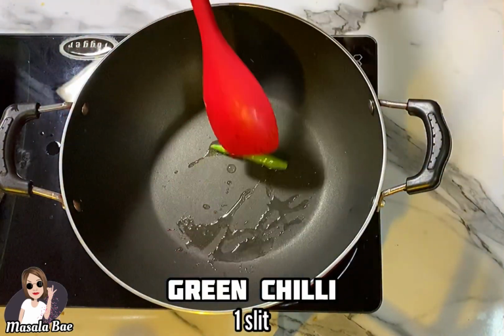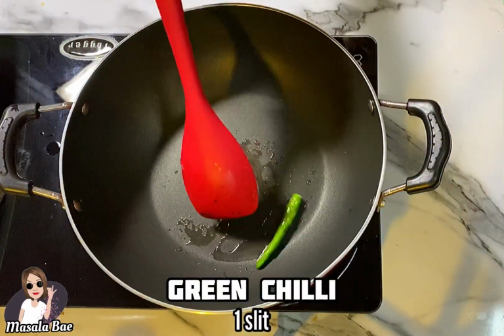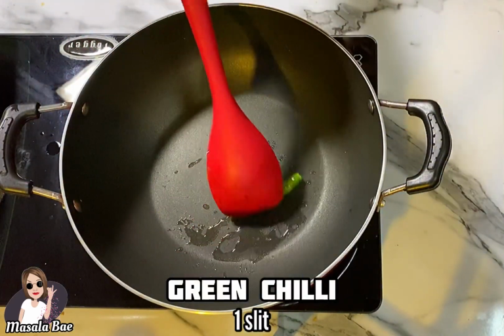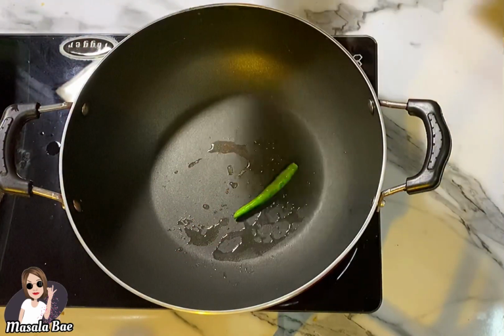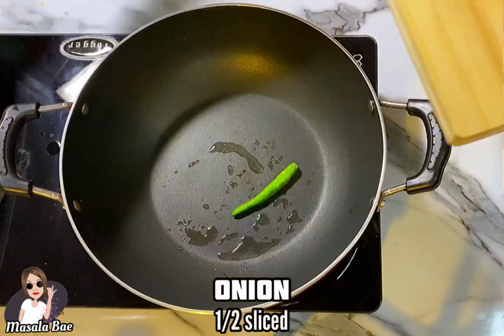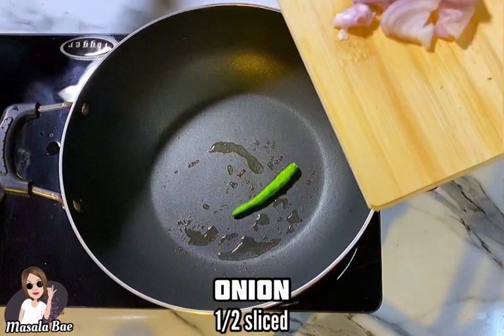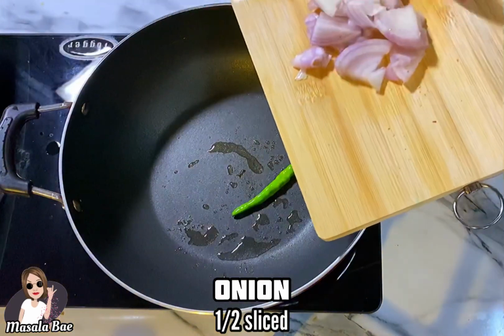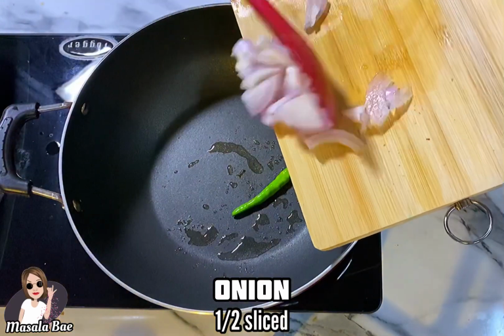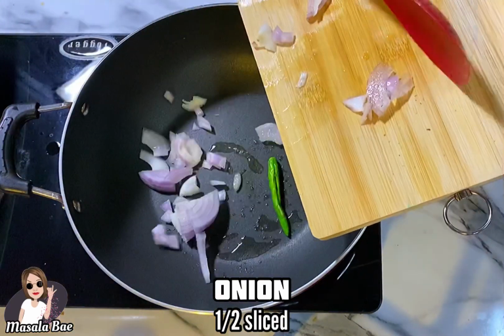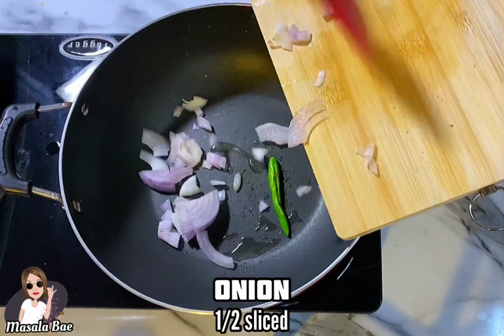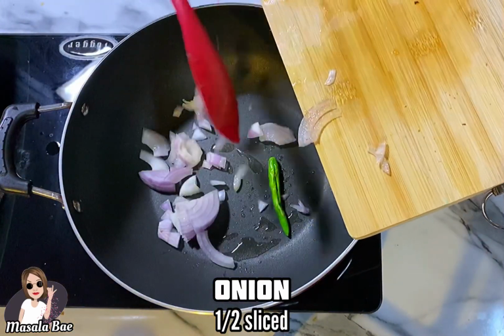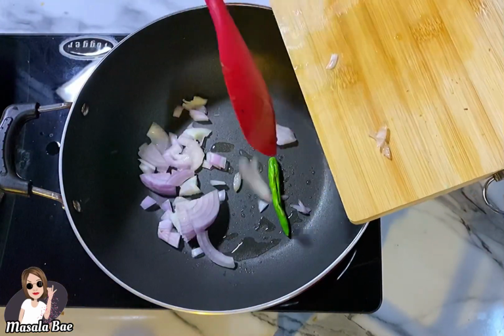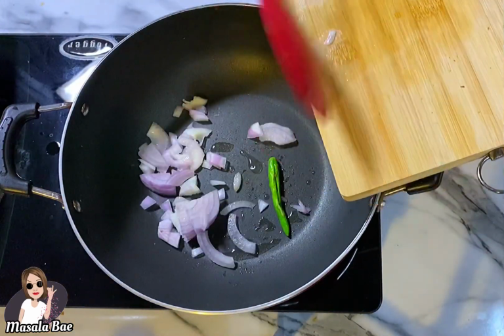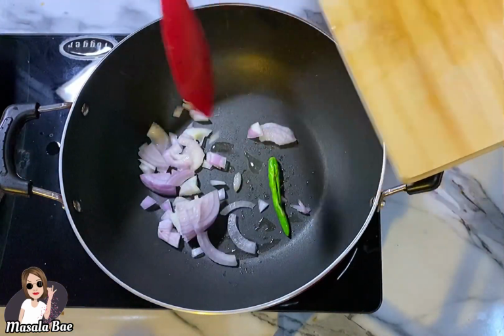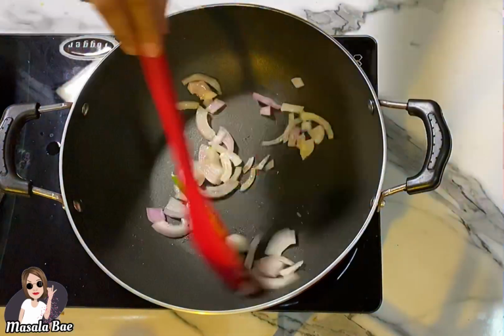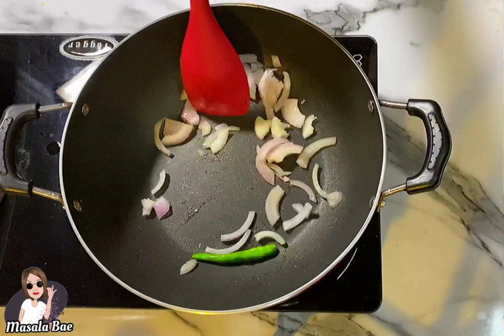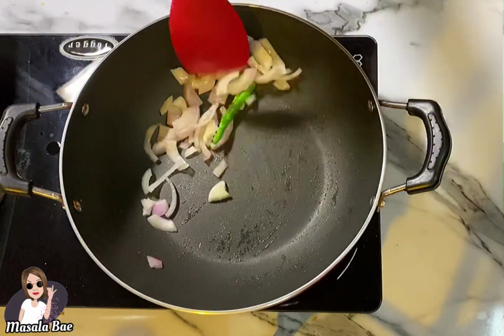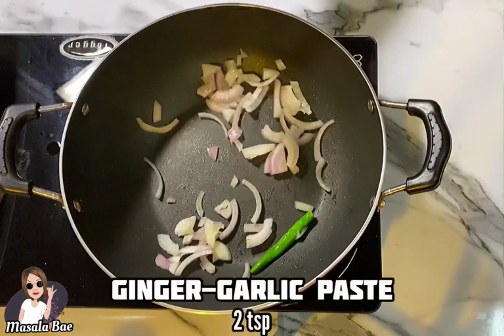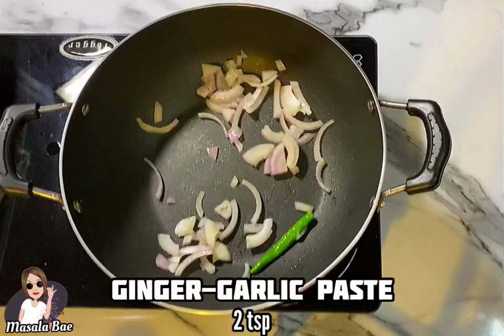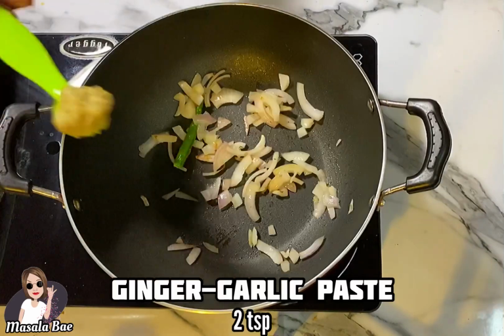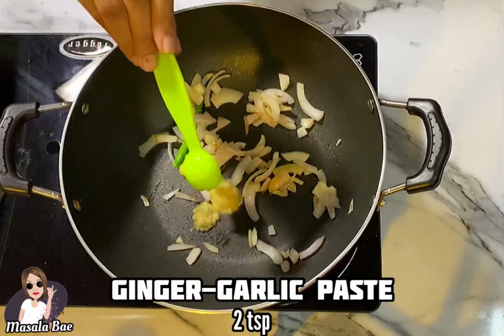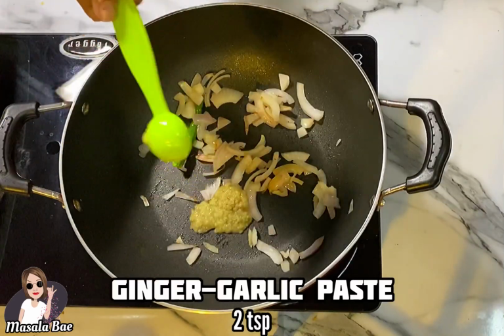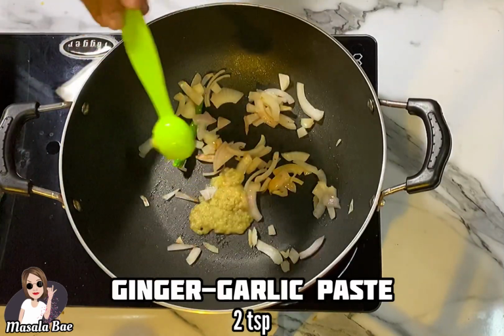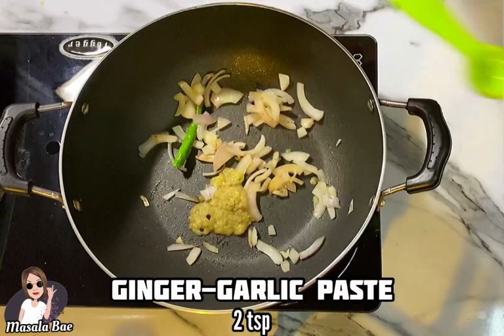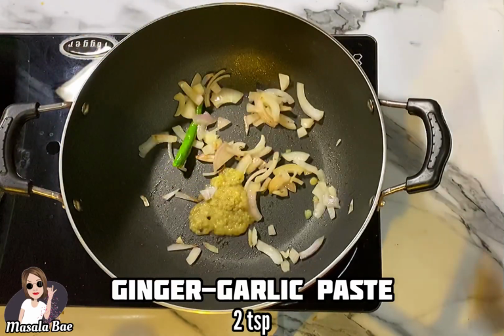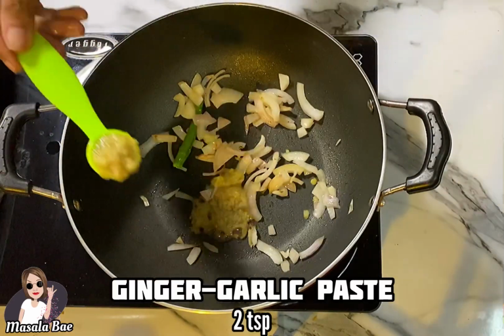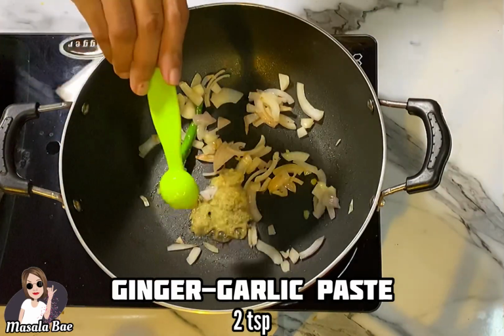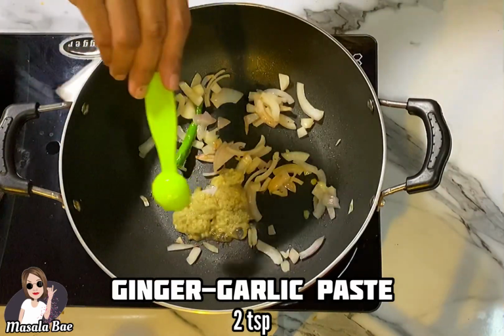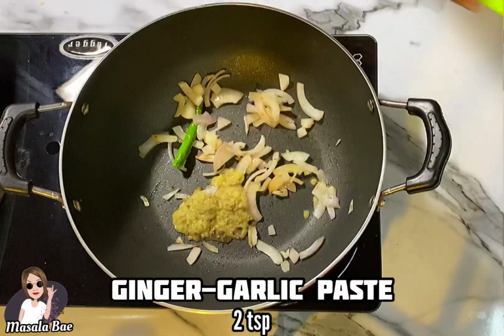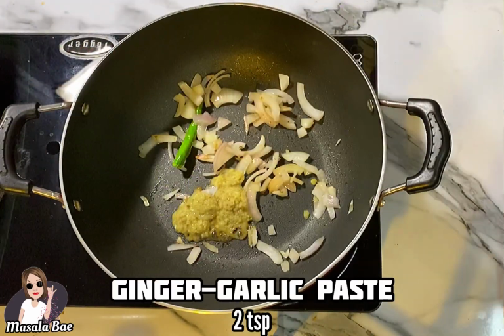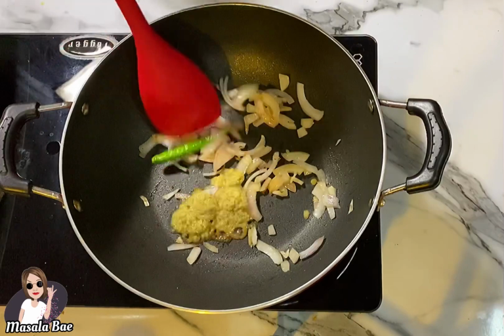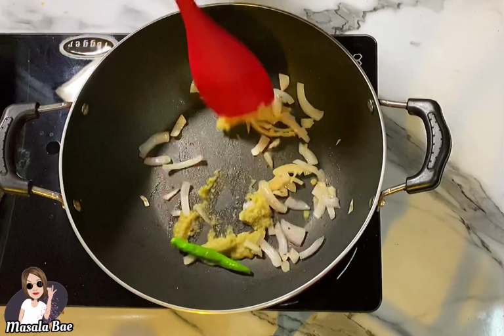Then add 1 slit green chili and half sliced onion. Sauté, then add 2 teaspoons of ginger garlic paste. Fry for a minute.